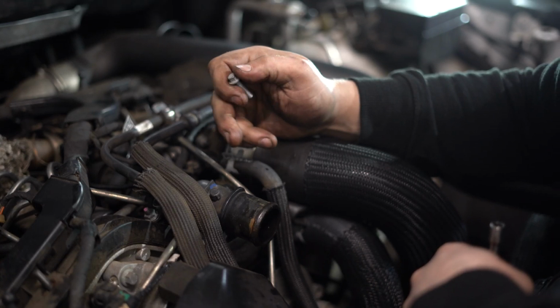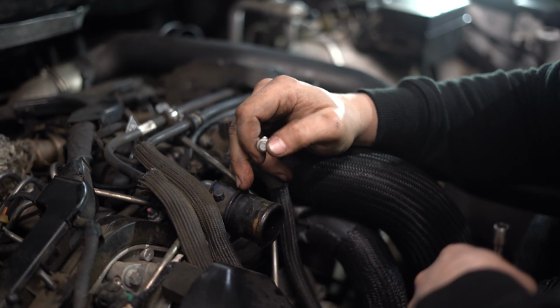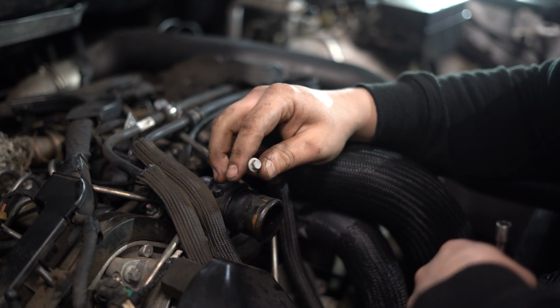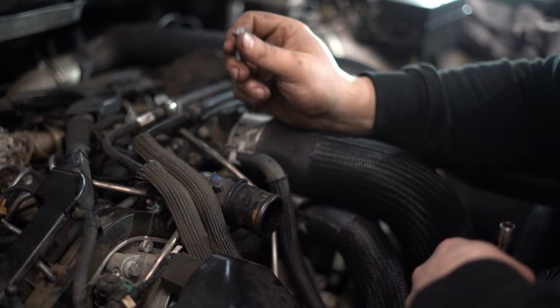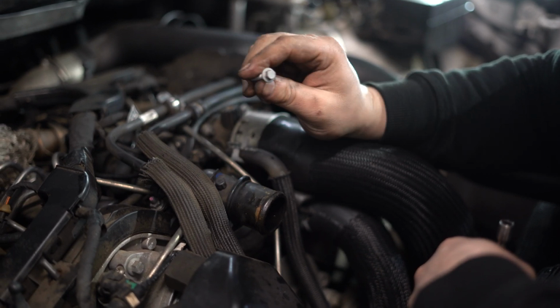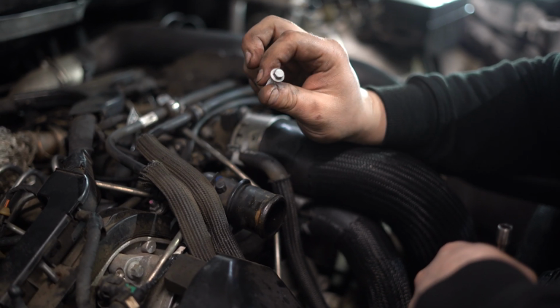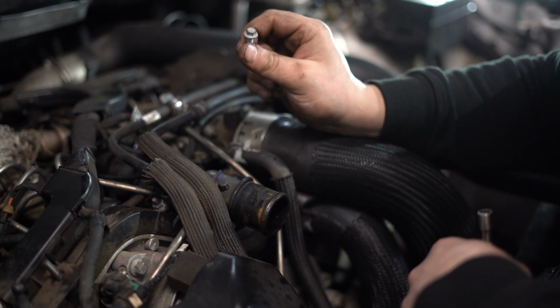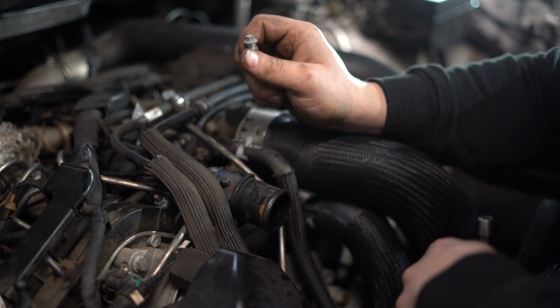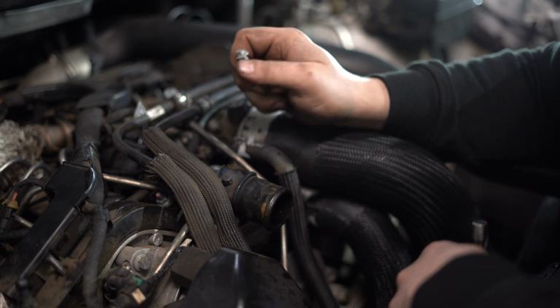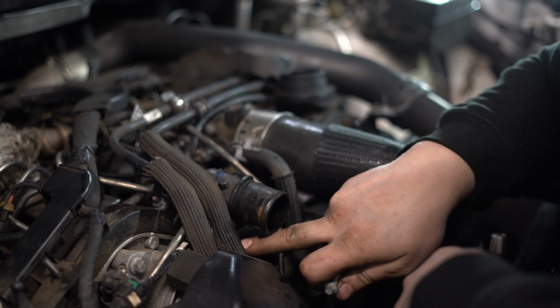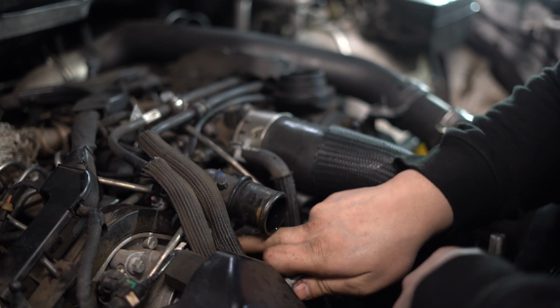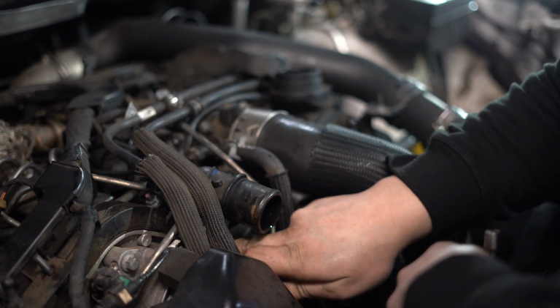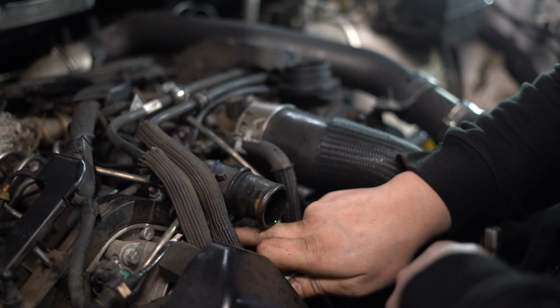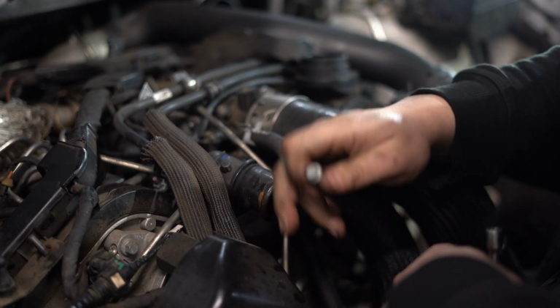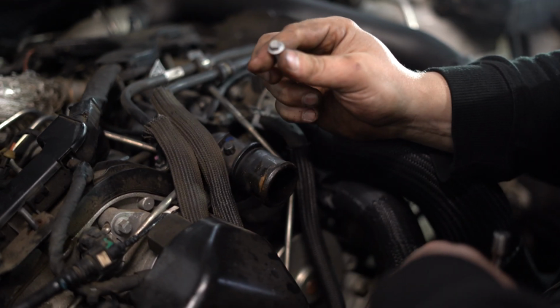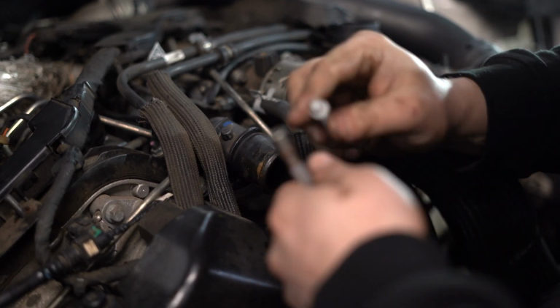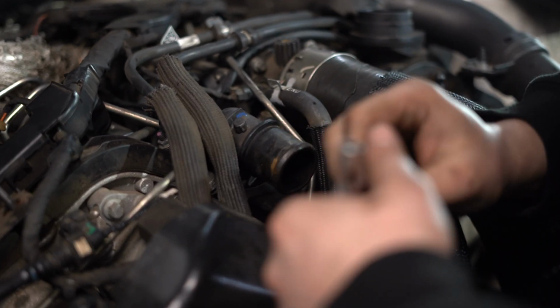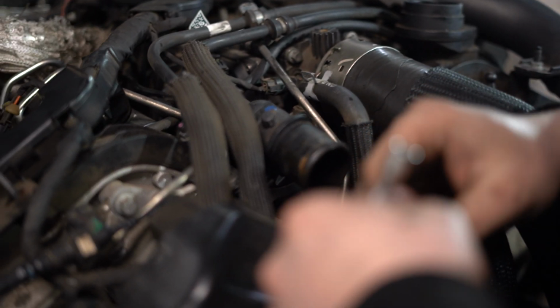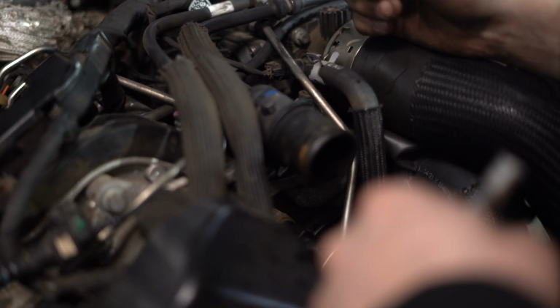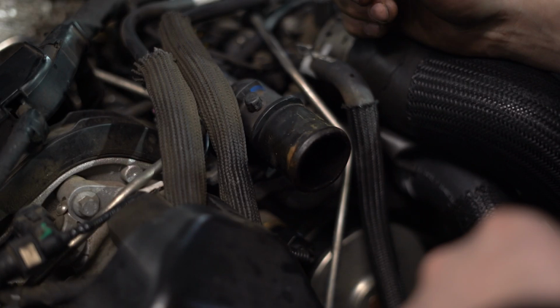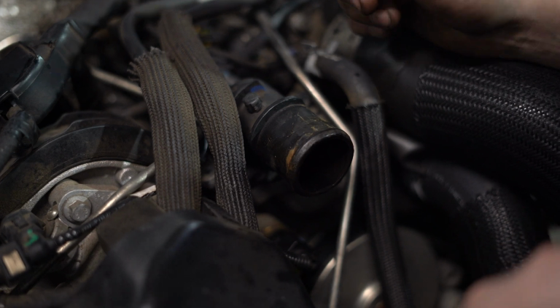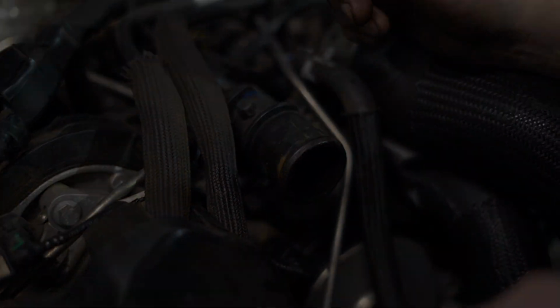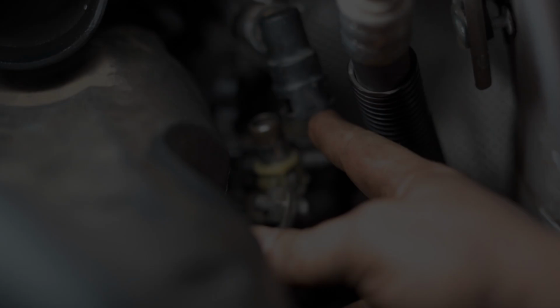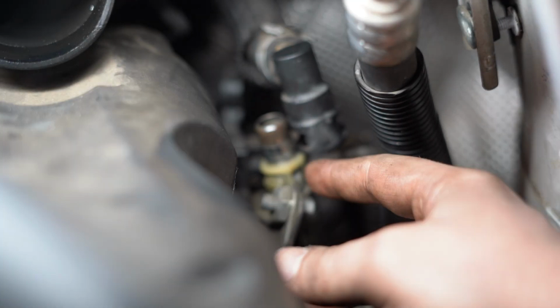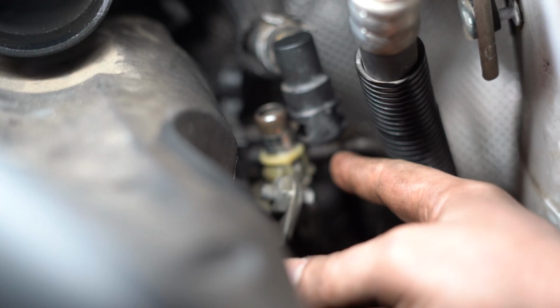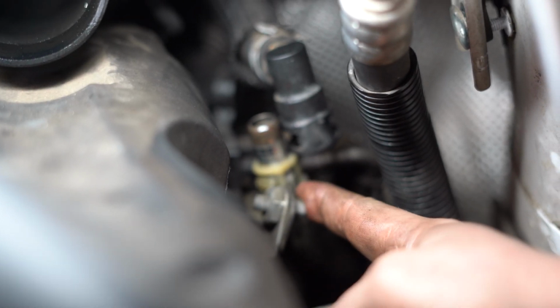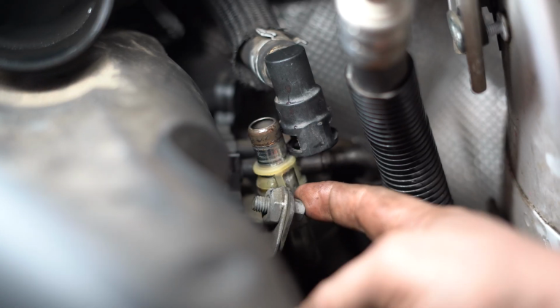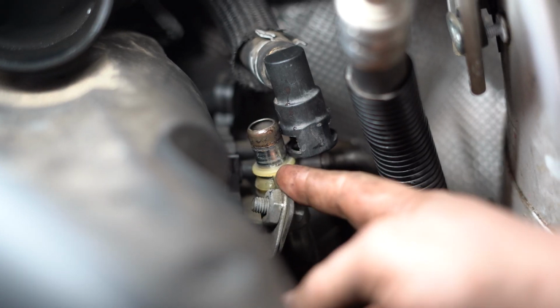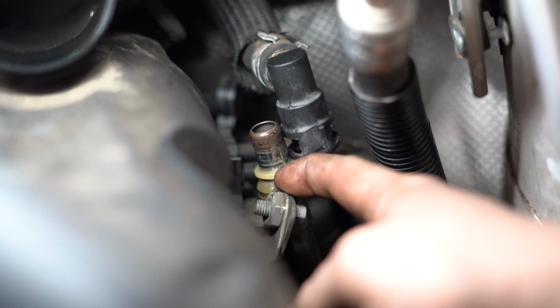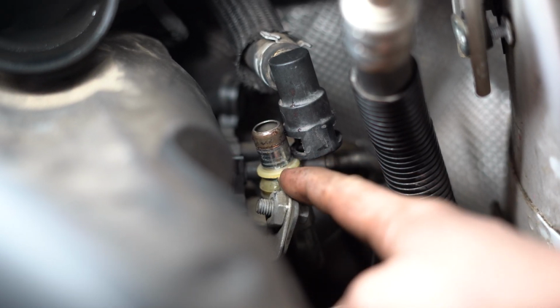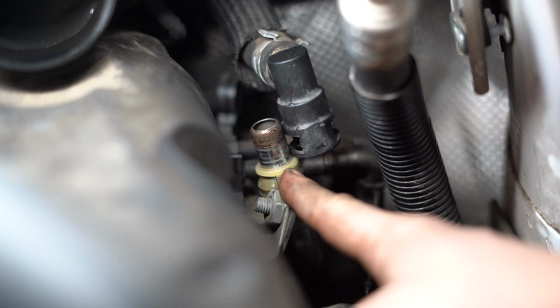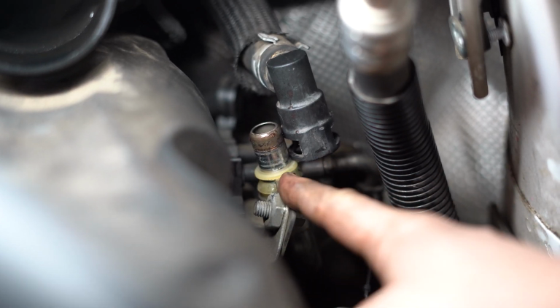I'm going to take up the thermostat now. The two eight mil bolts — this one's a bit annoying to get to. Now we're going to try and flush out most of the oil in the cooling system.